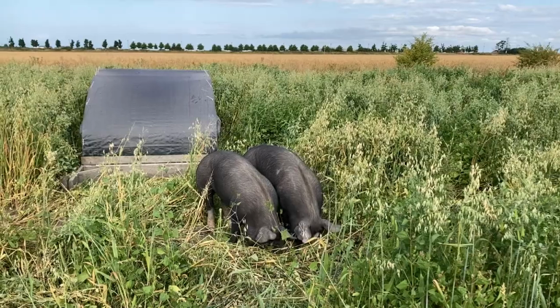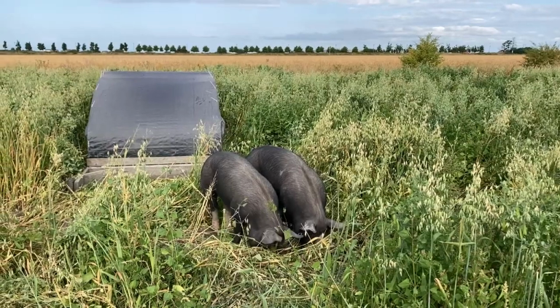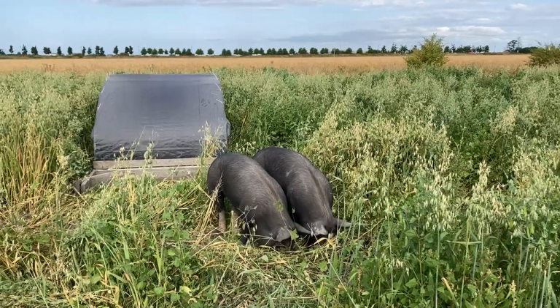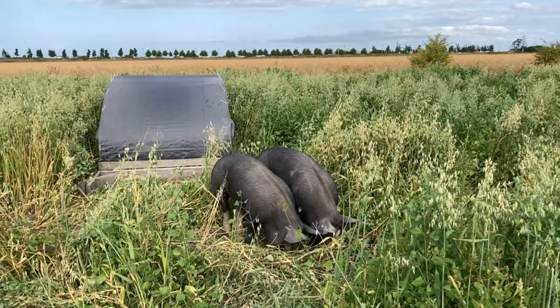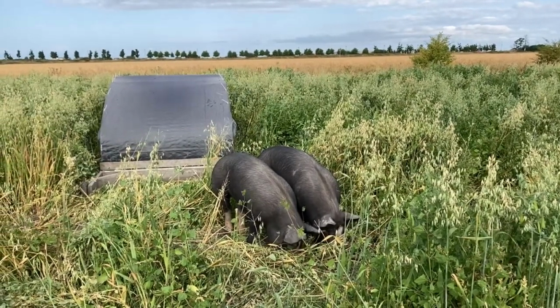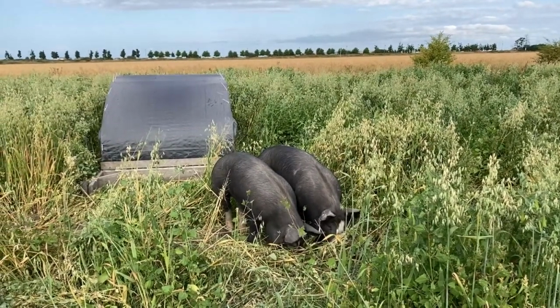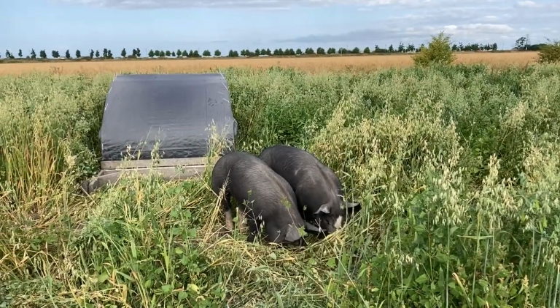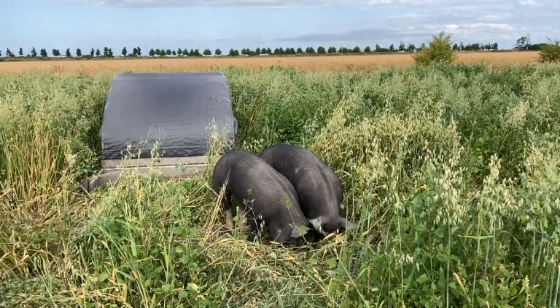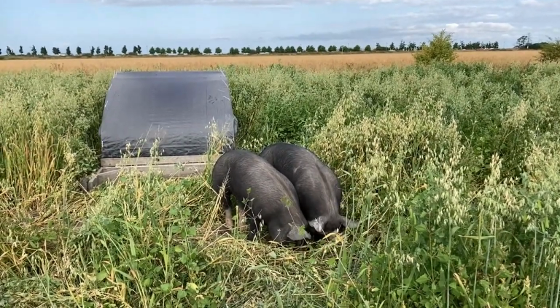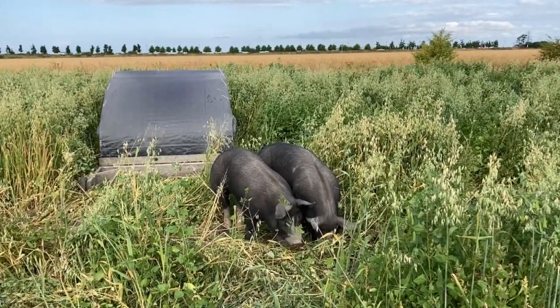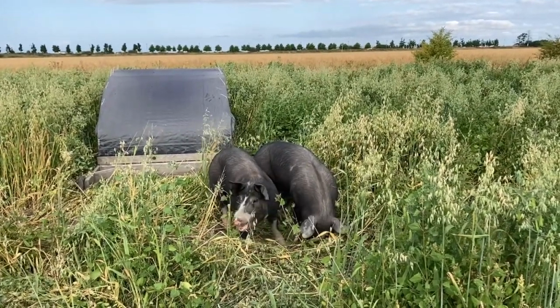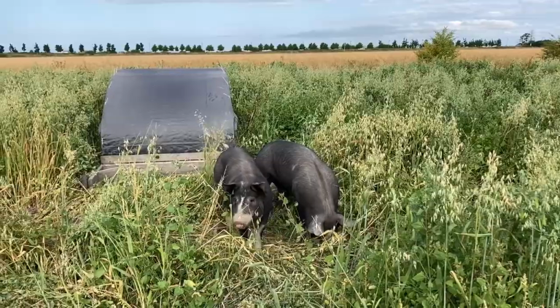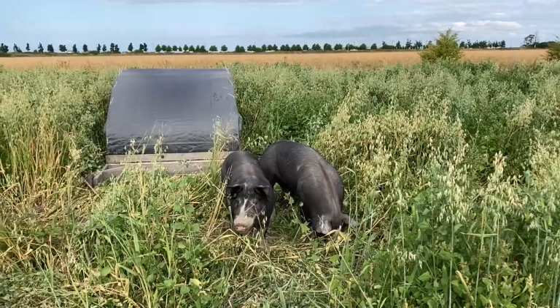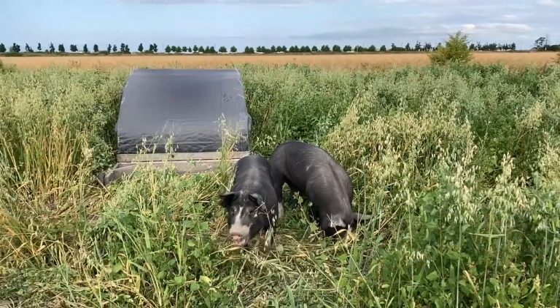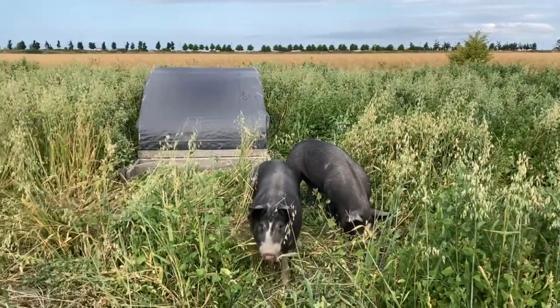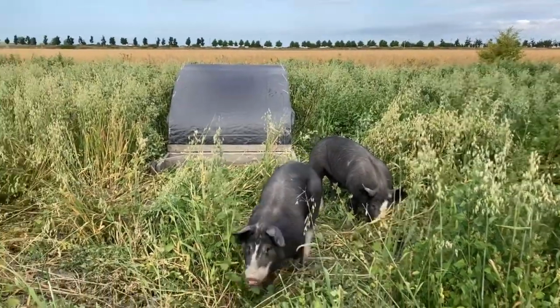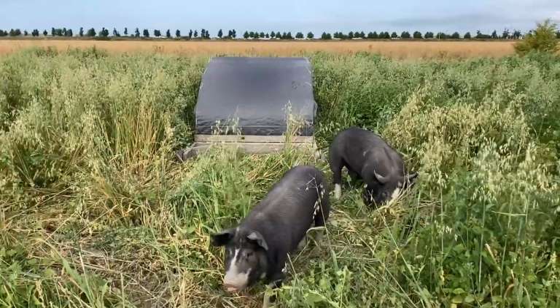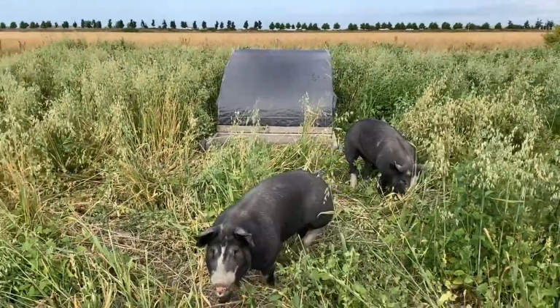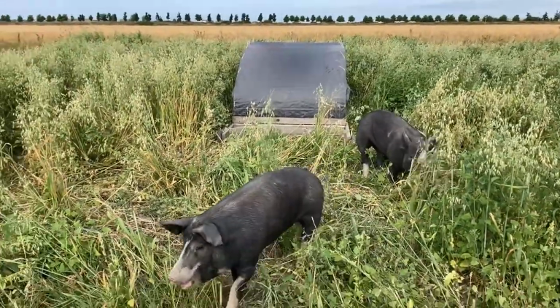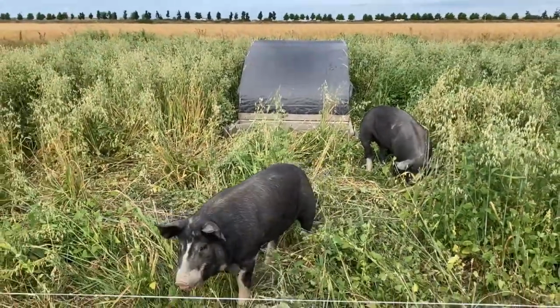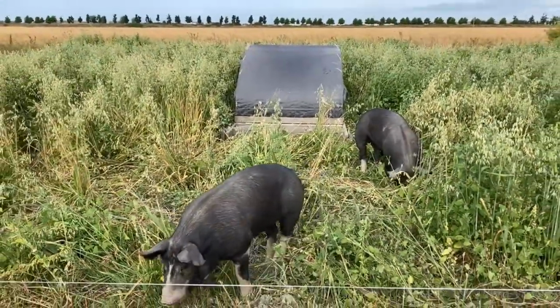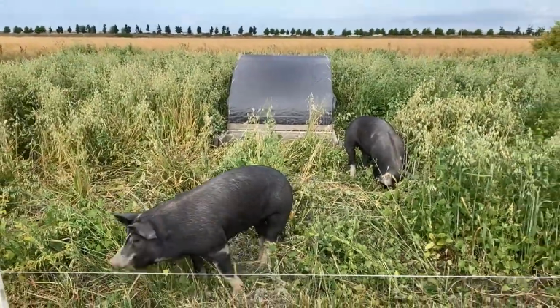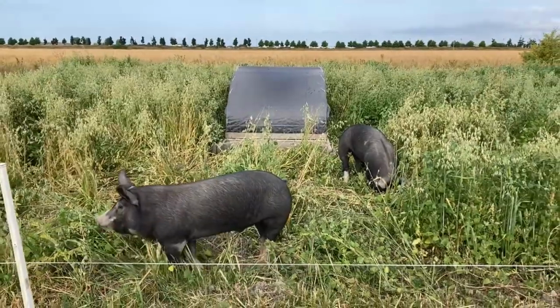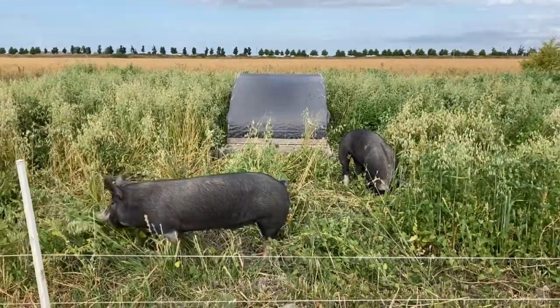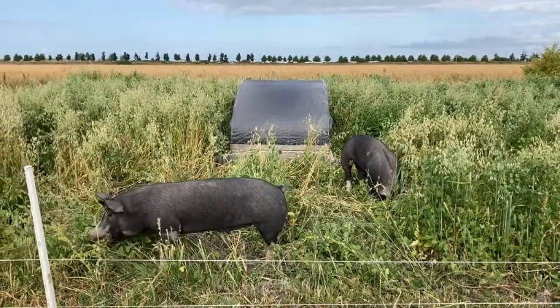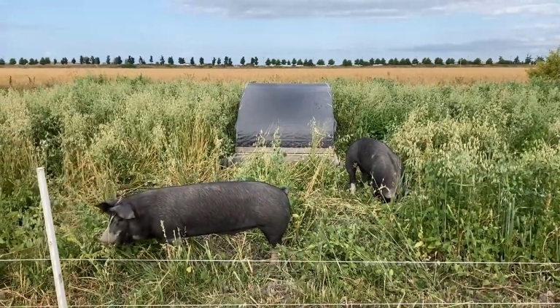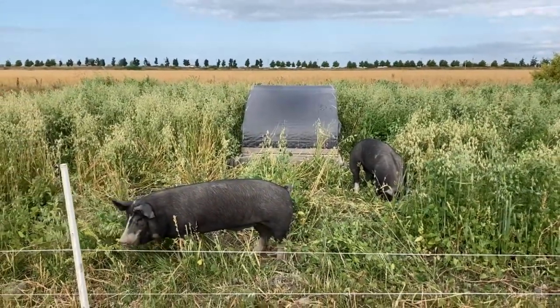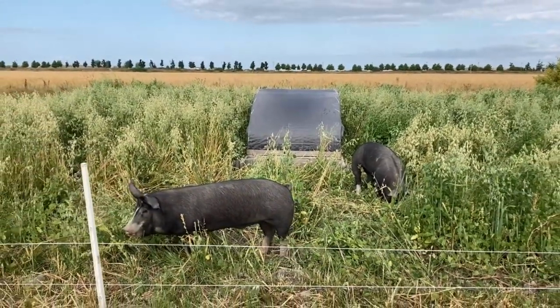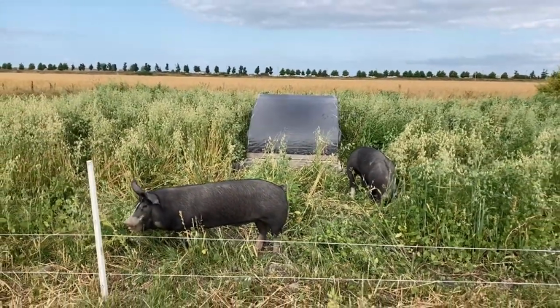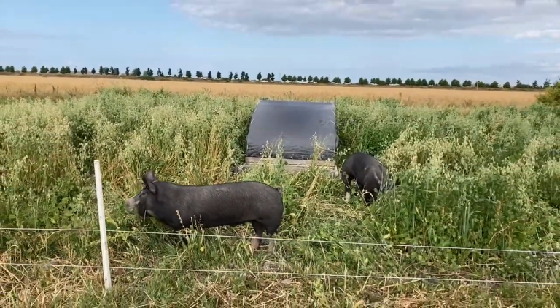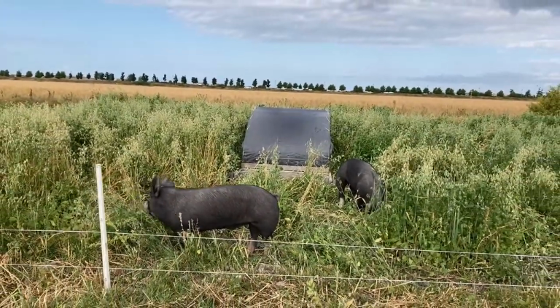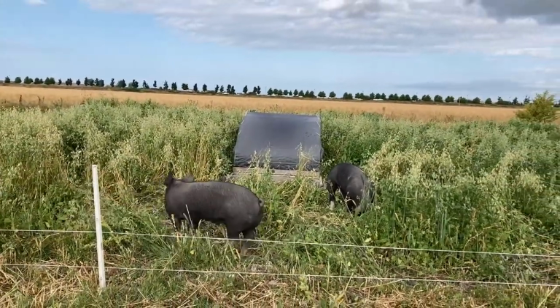Hi, my name is Michael Robinson. I'm a research associate at the Institute for Sustainable Food Systems at KPU. I'm here today to share a little bit about our hog research project, specifically to take you through the process of putting down cover crop in the research plots.